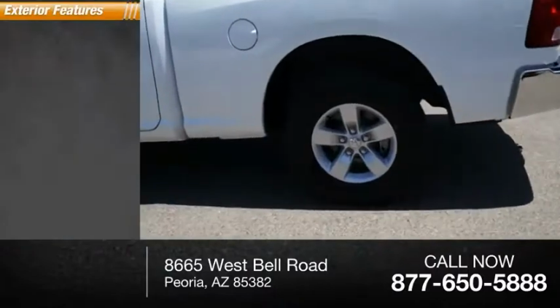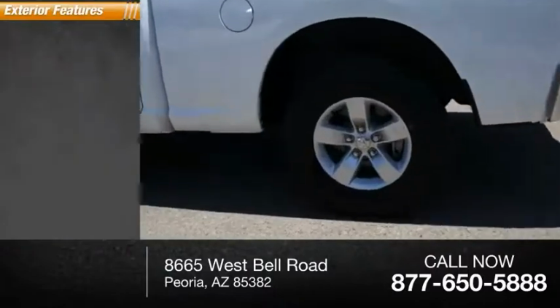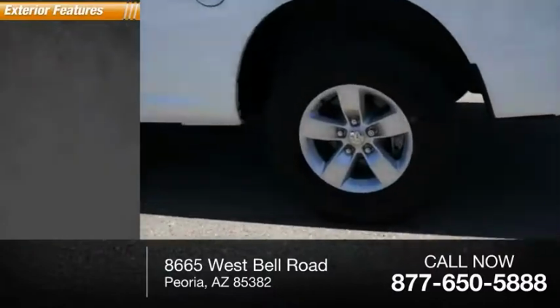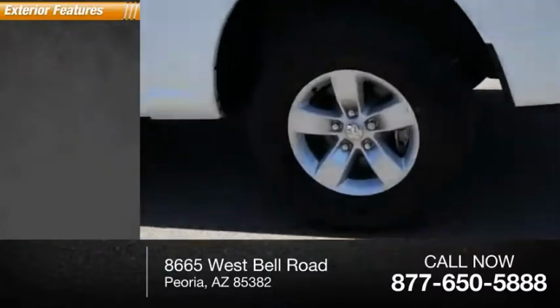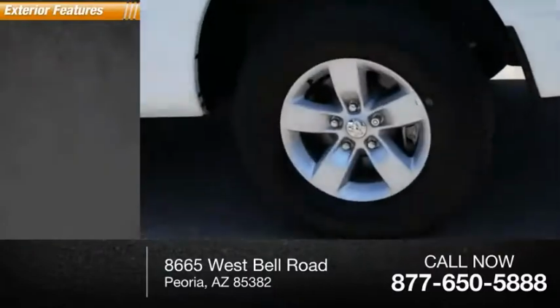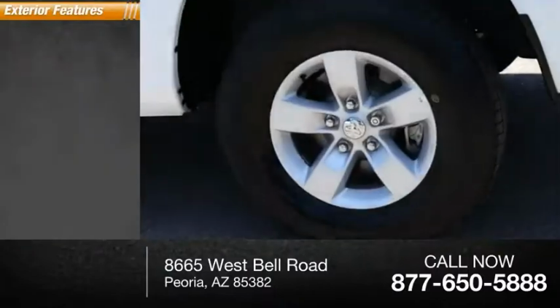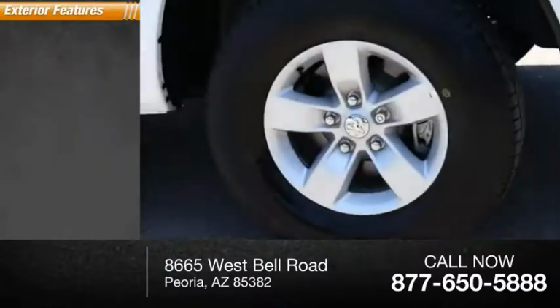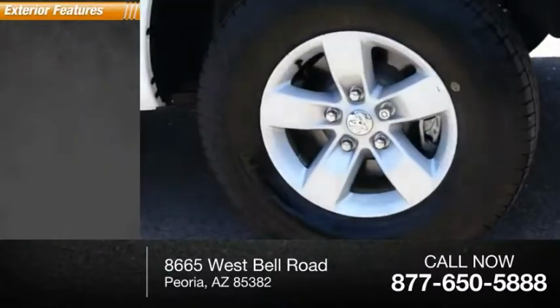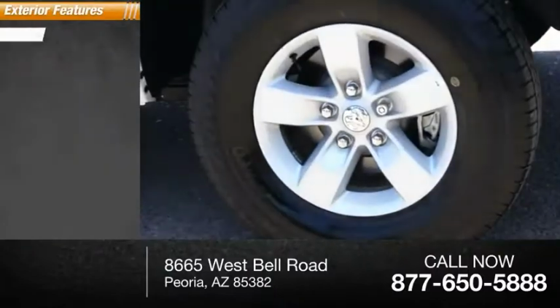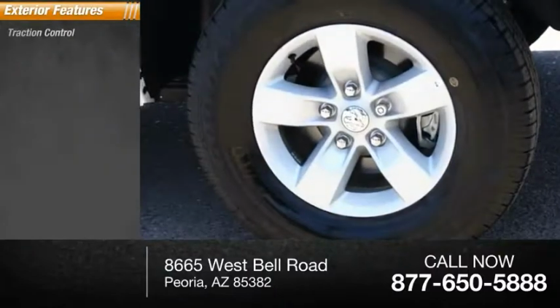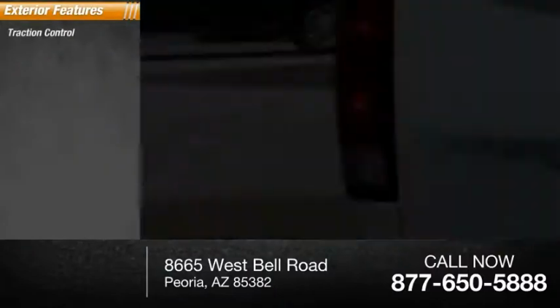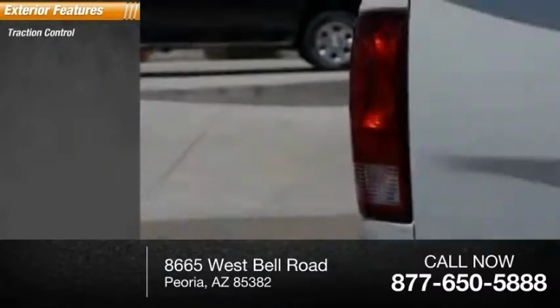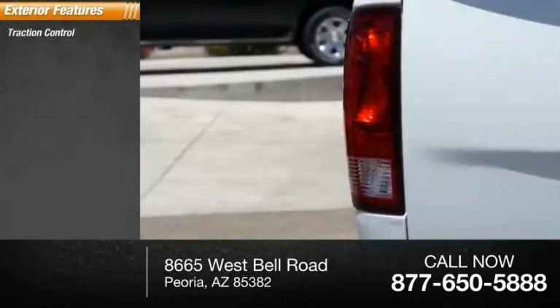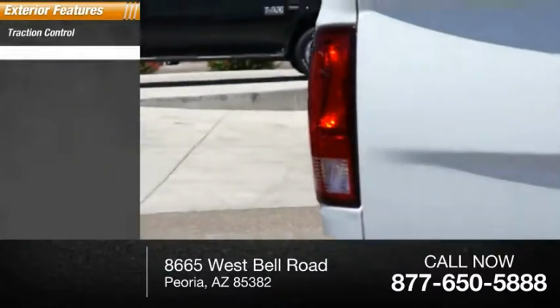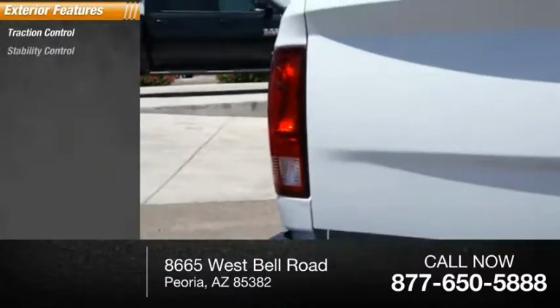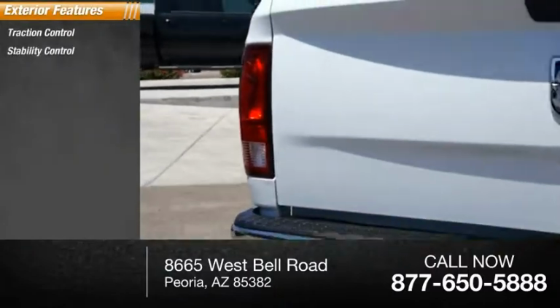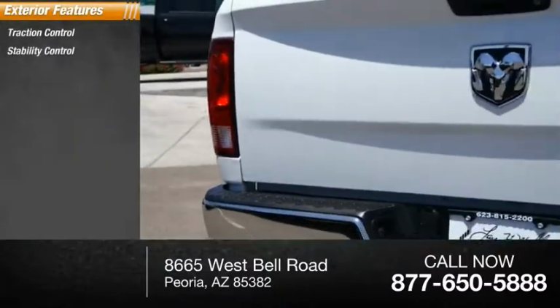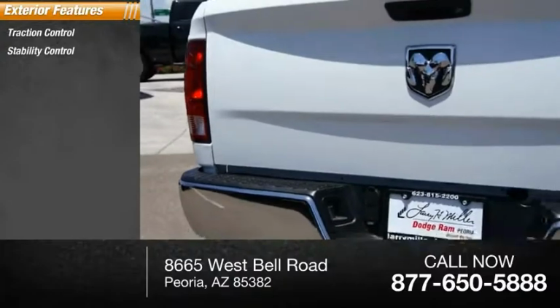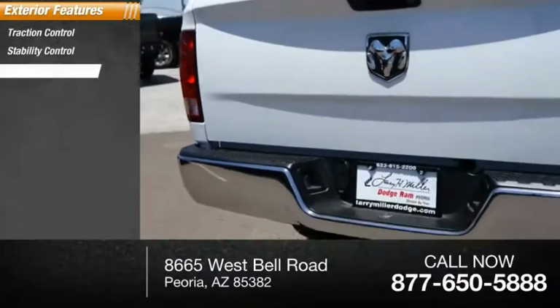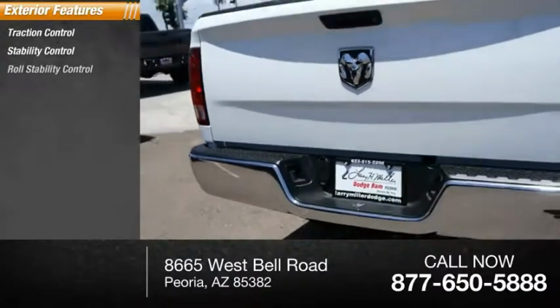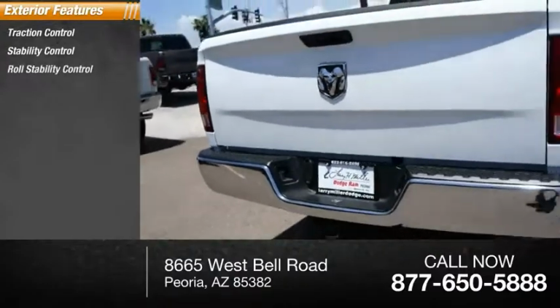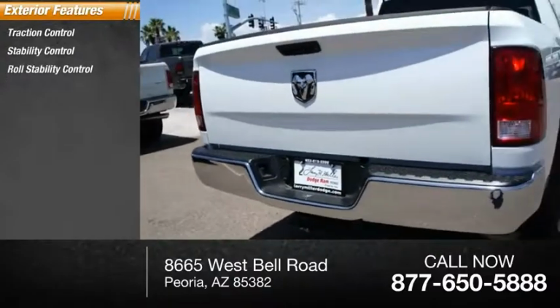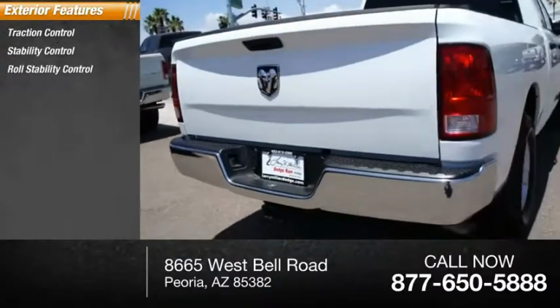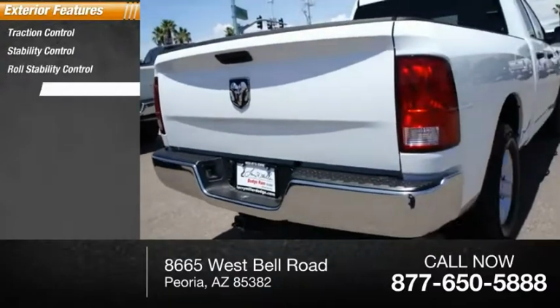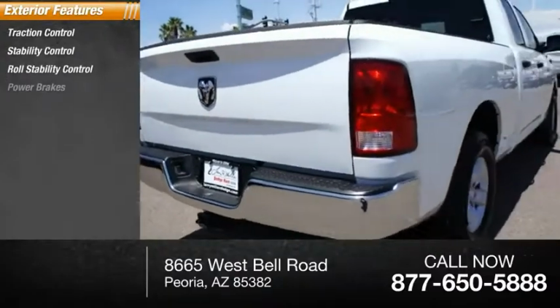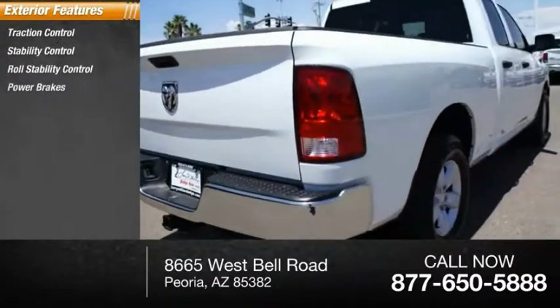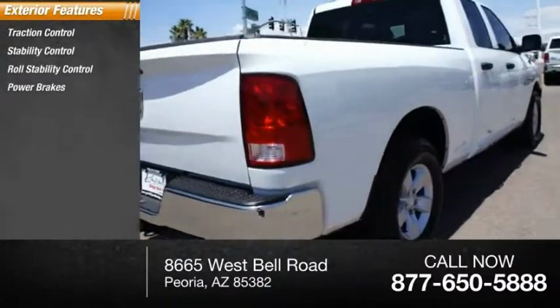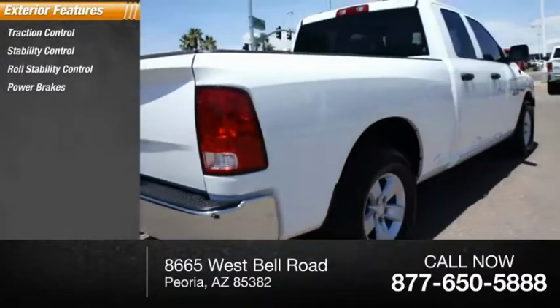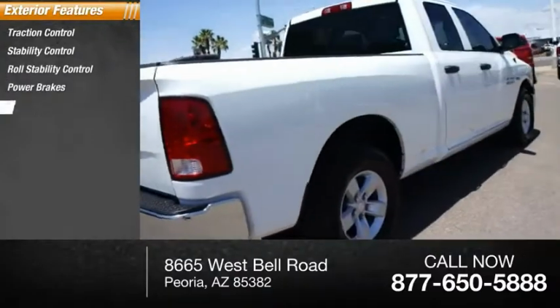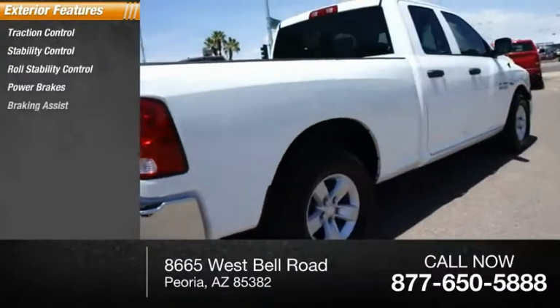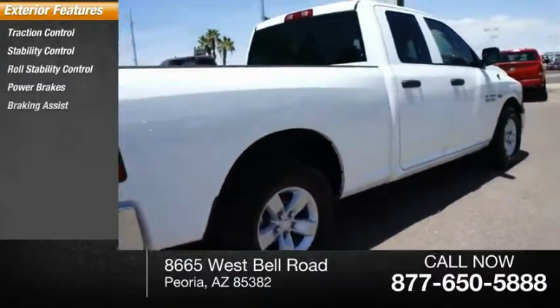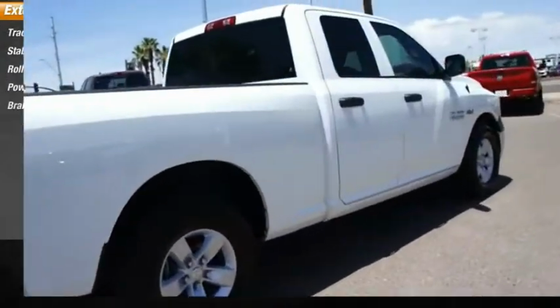Here are some of this vehicle's great options: traction control, stability control, roll stability control, power brakes, braking assist.